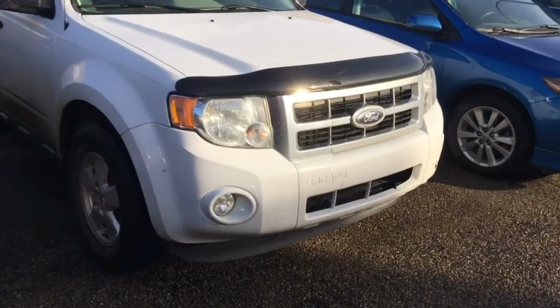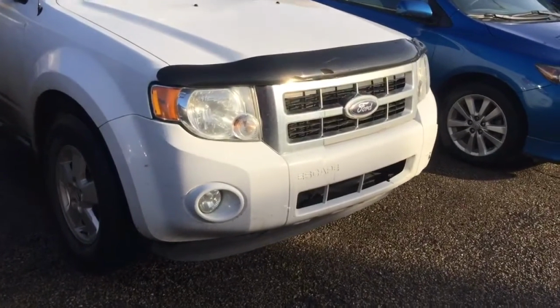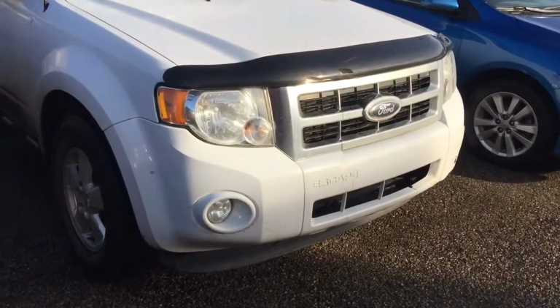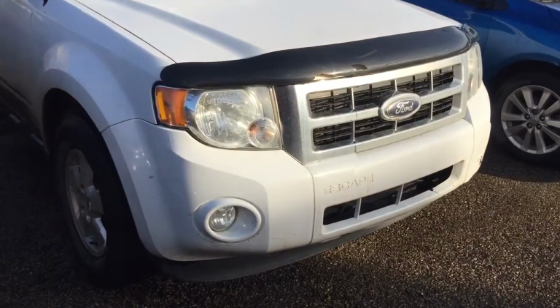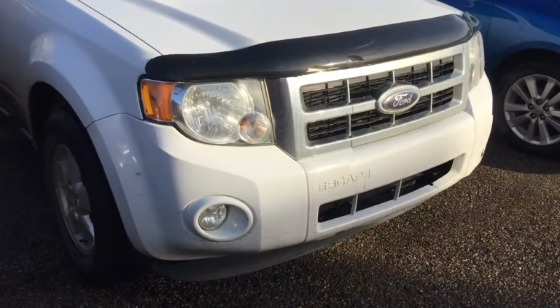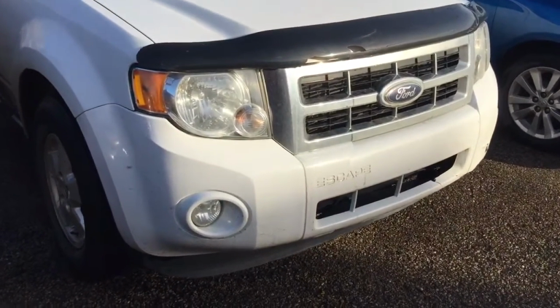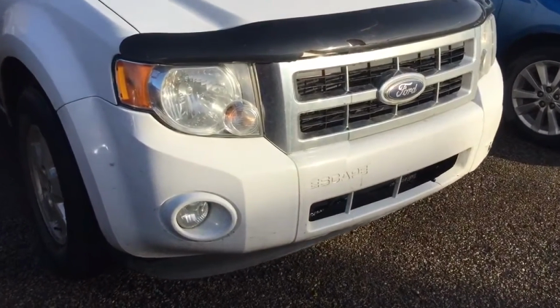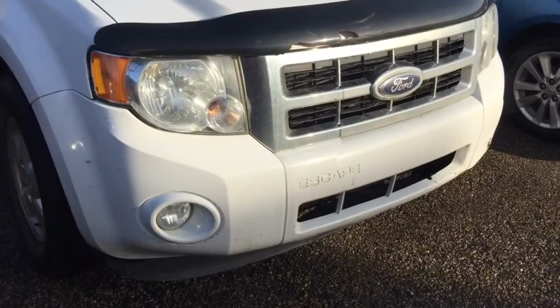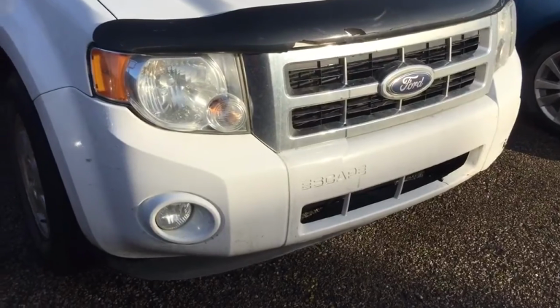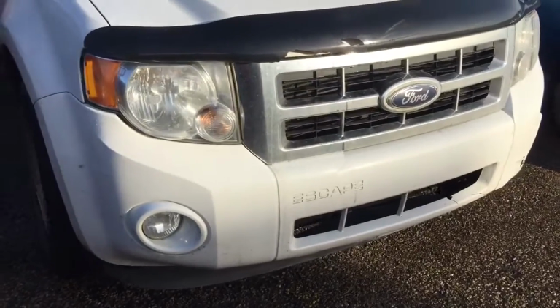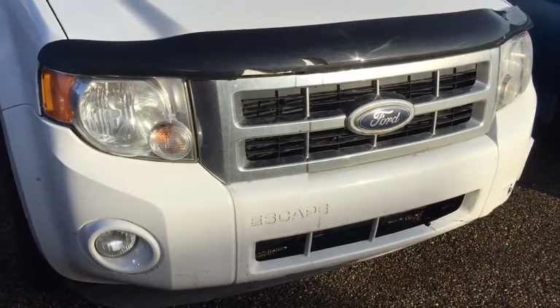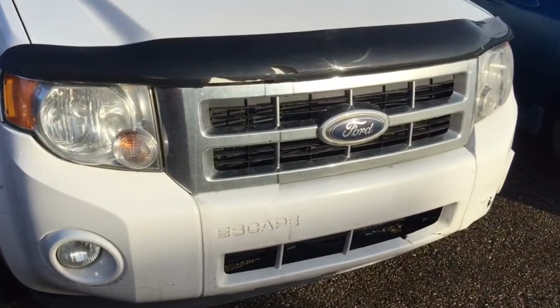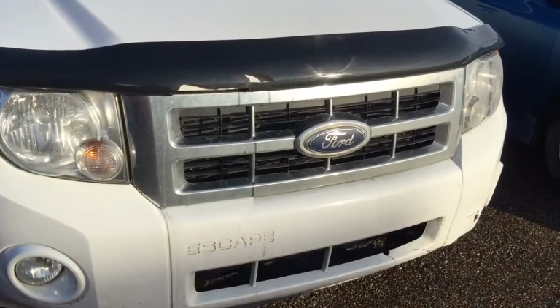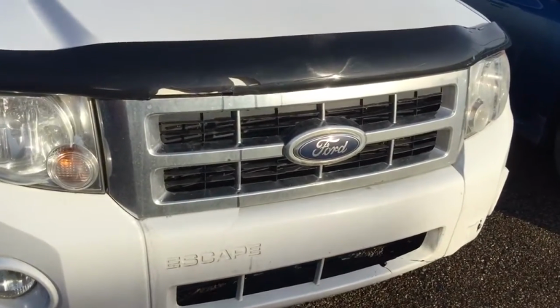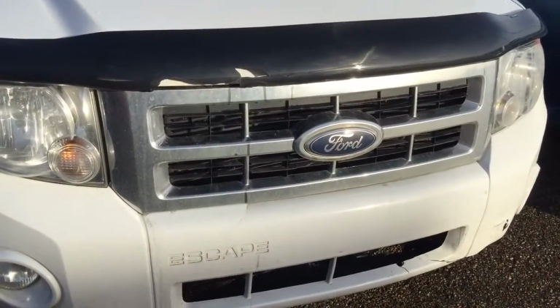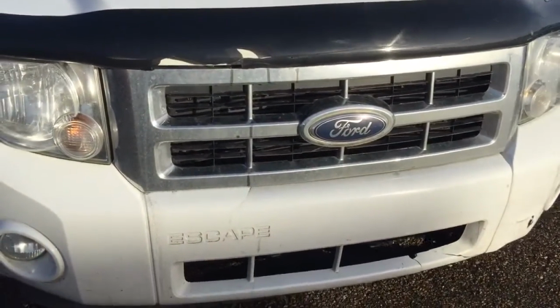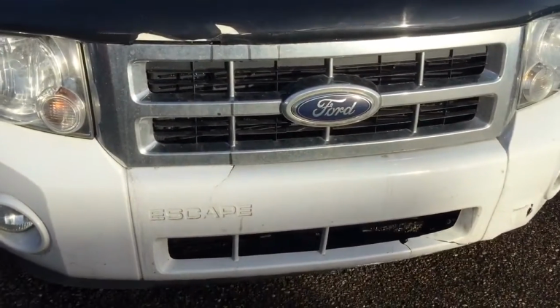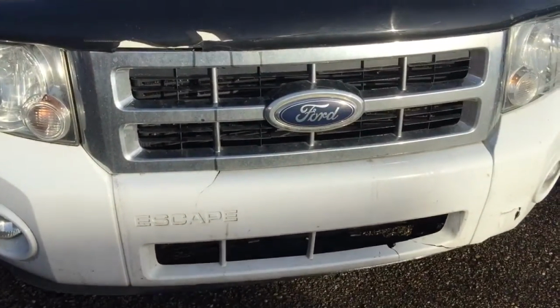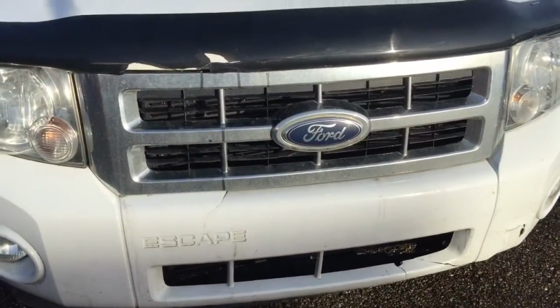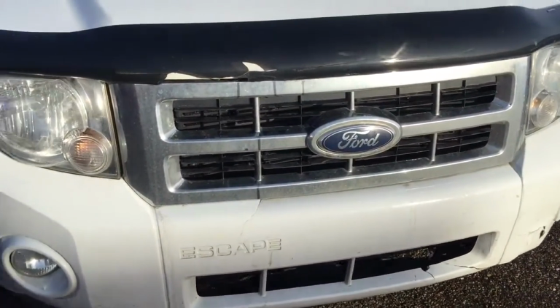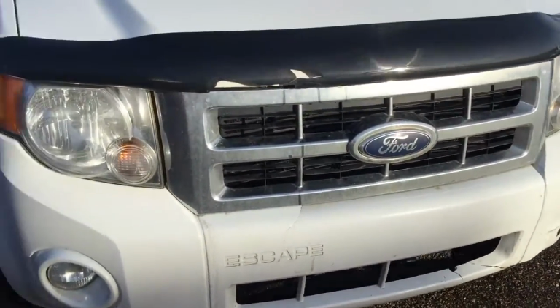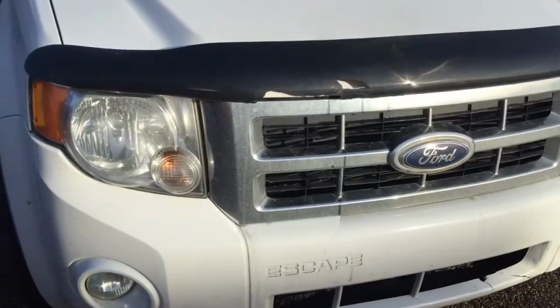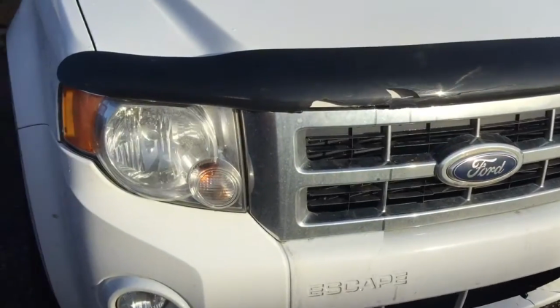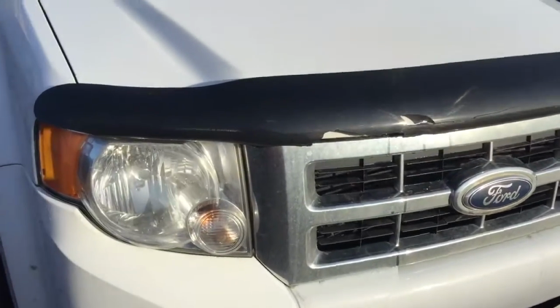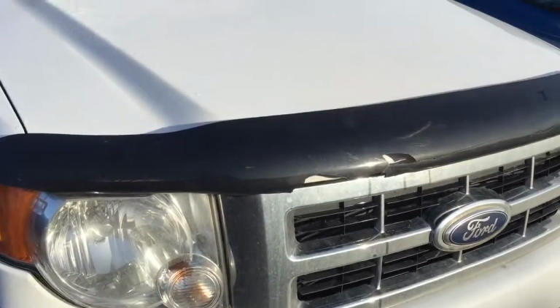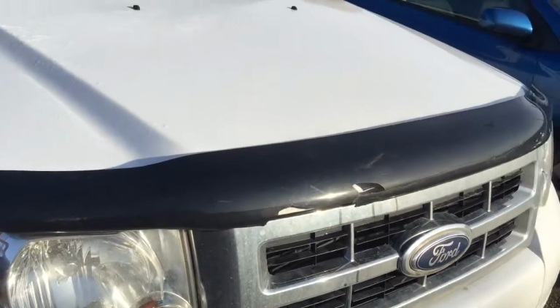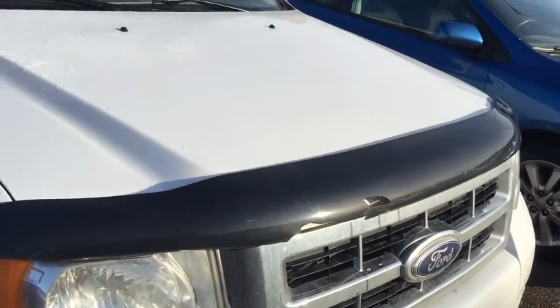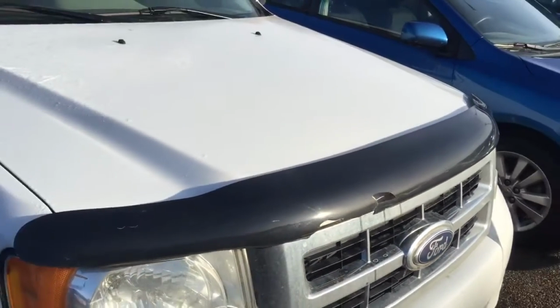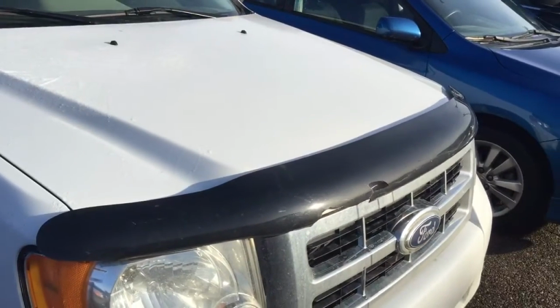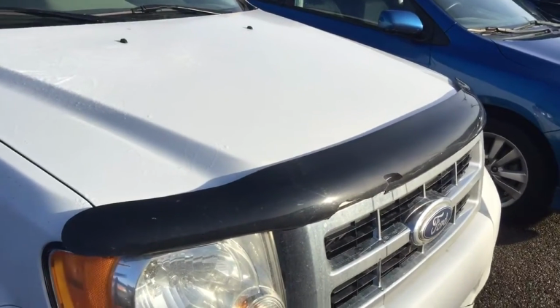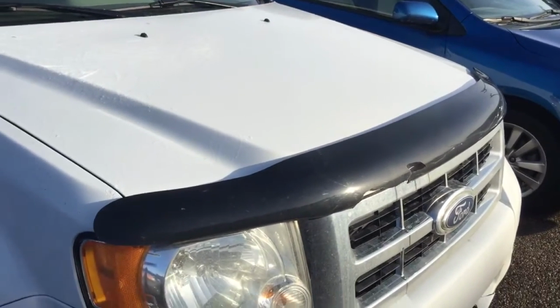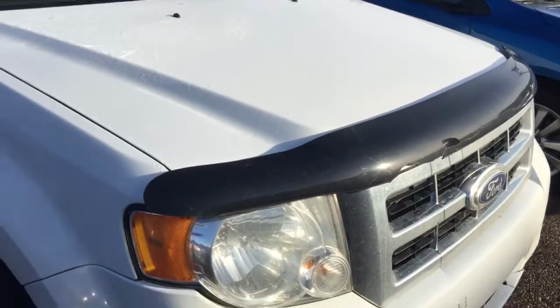This unit already has fog lights, and there's a little crack on the front bumper on the grill. Hood deflector as well.